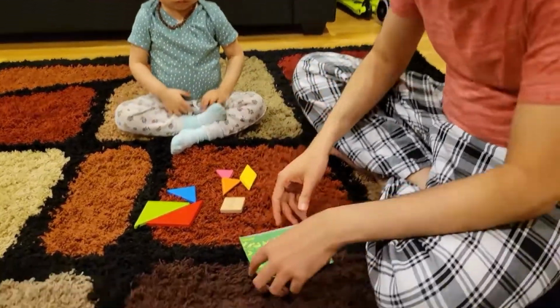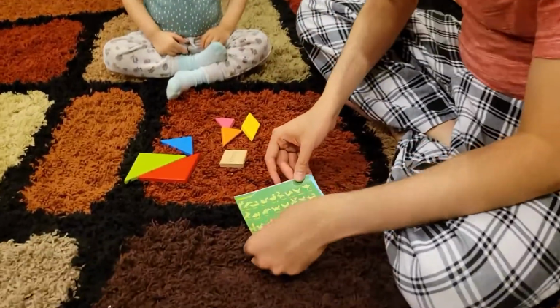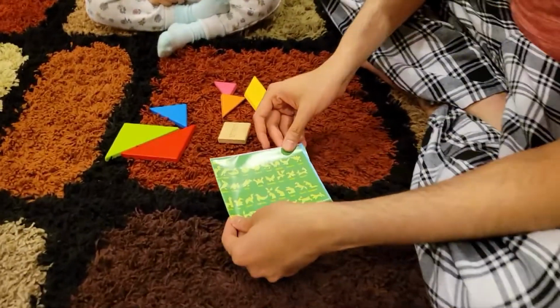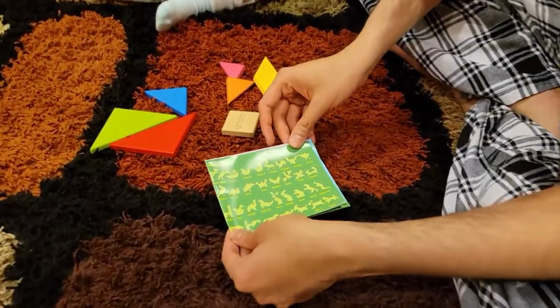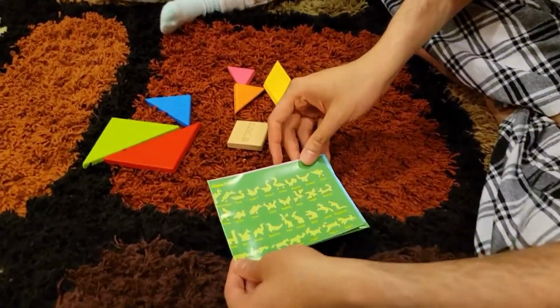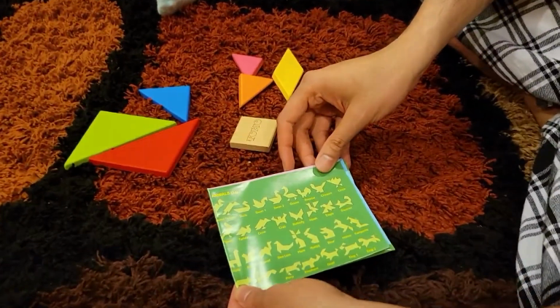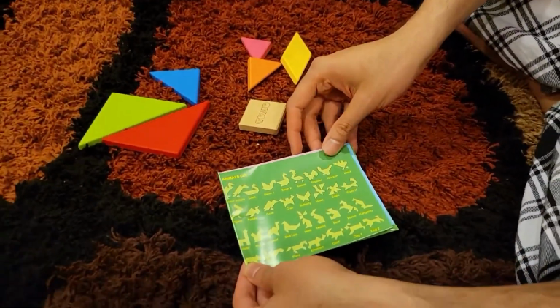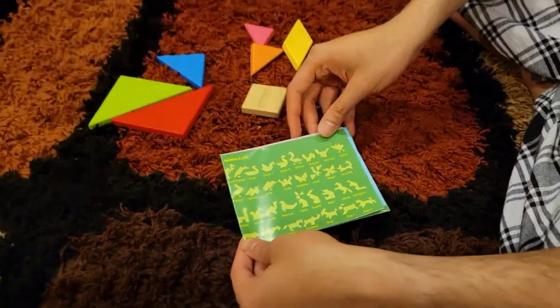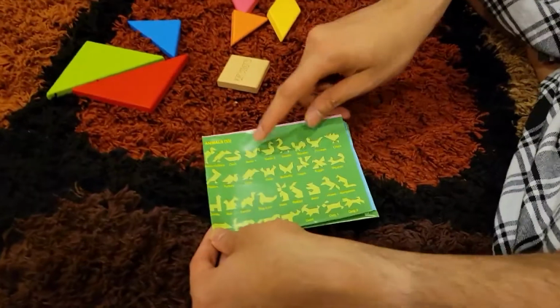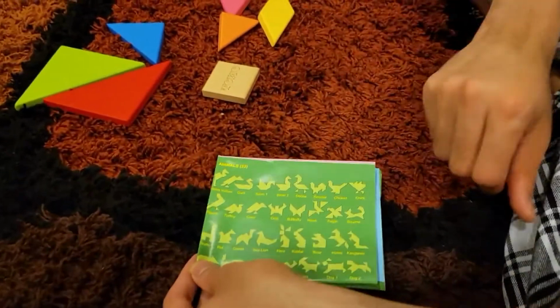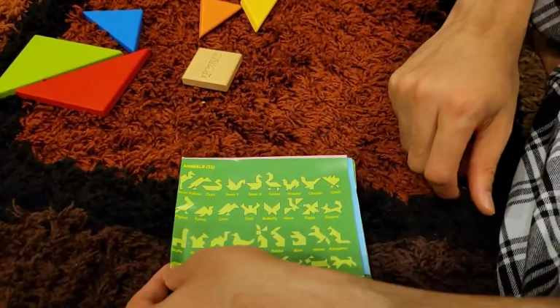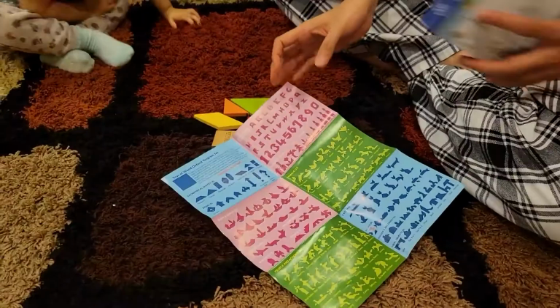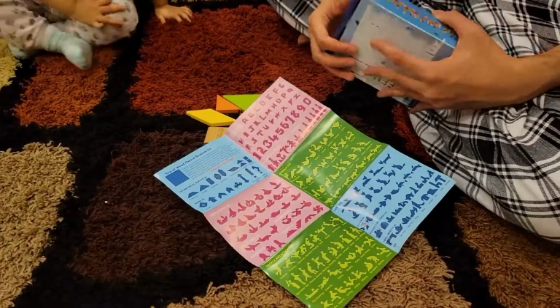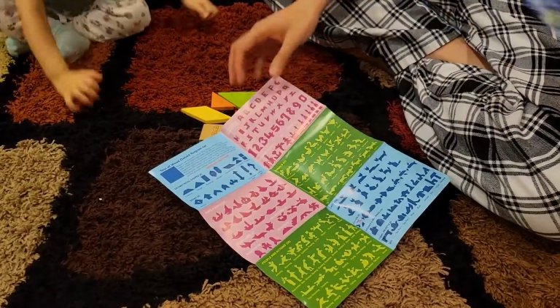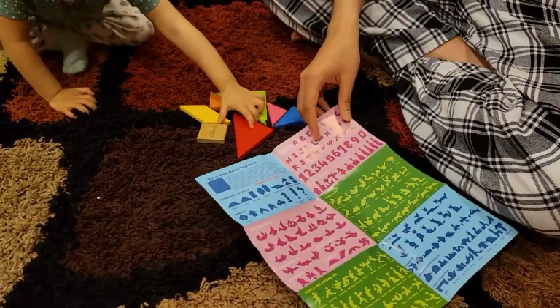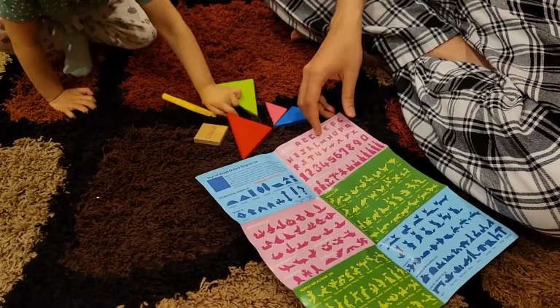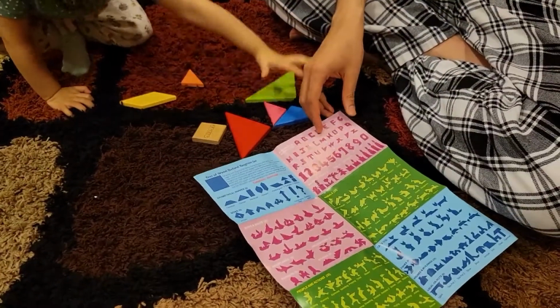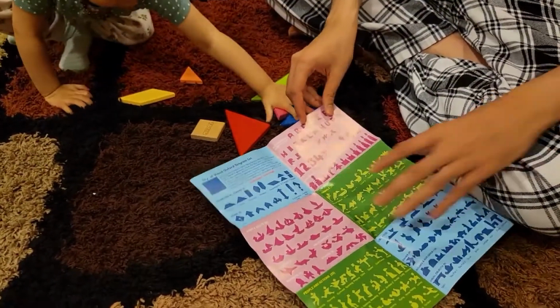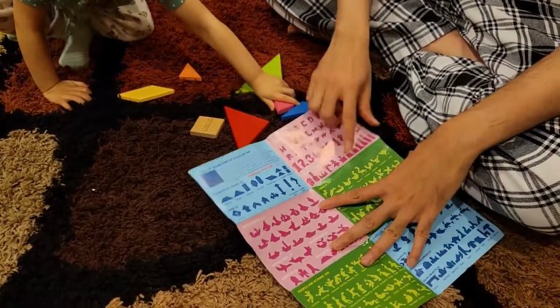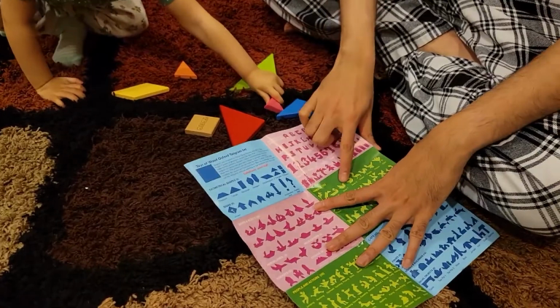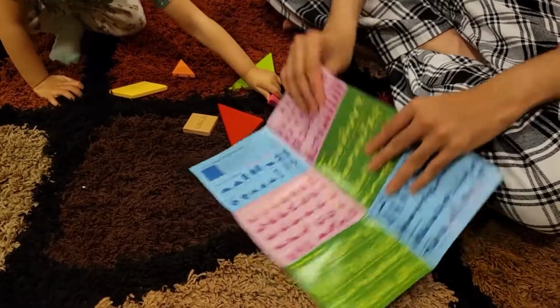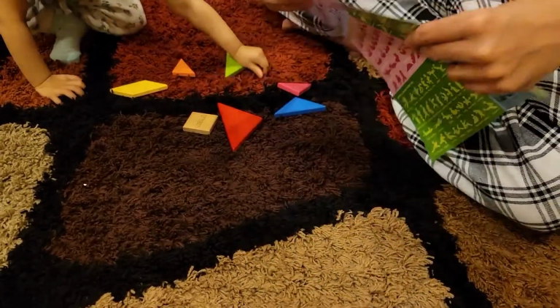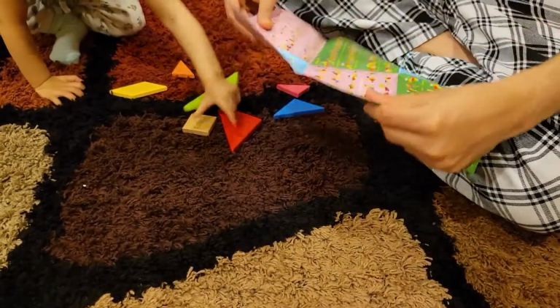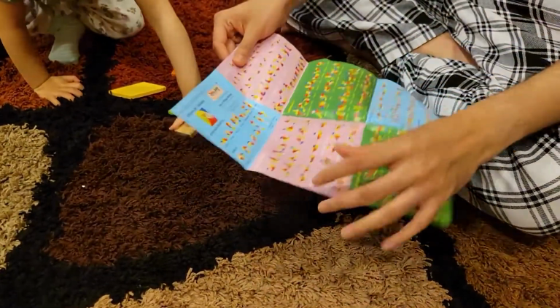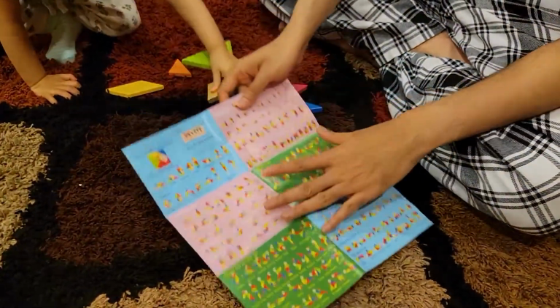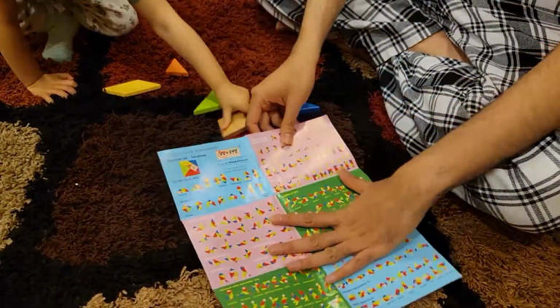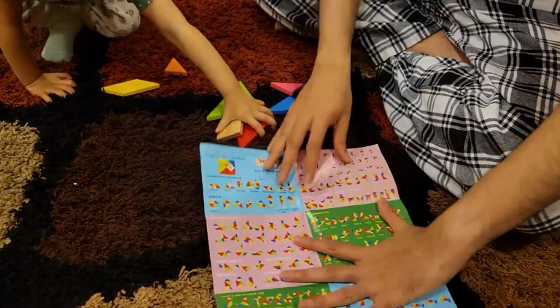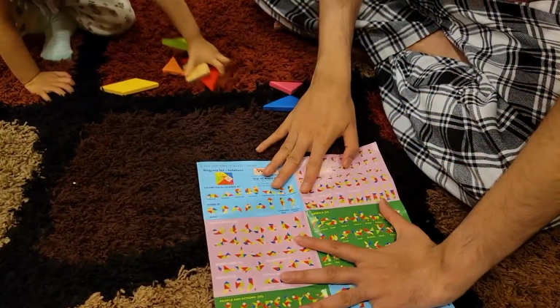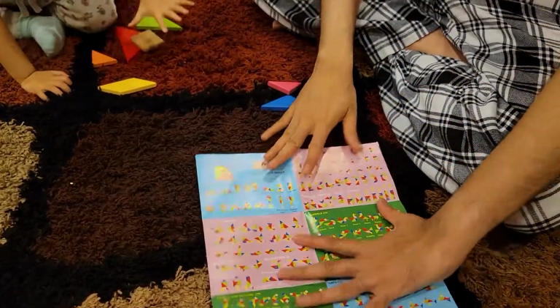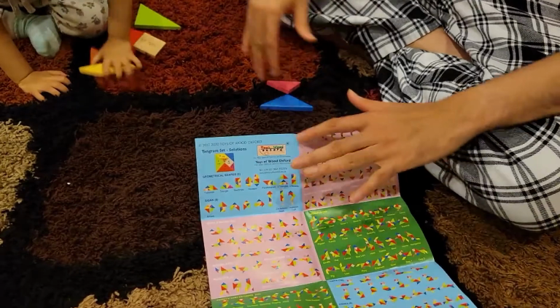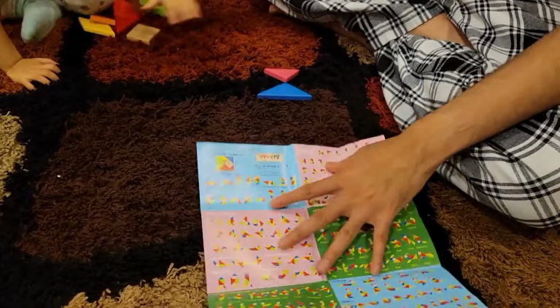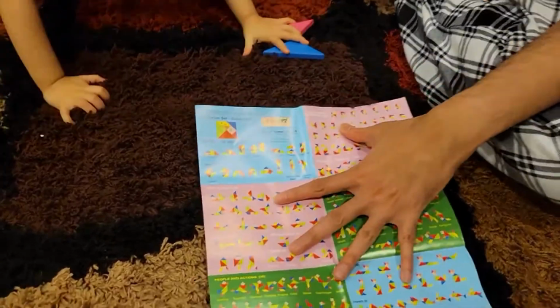For example, notice what you can do — you can basically make a swan. So we are going to make a swan based on this picture. On the back there is a solution. I am just going to show you the solution. You can see the swan.